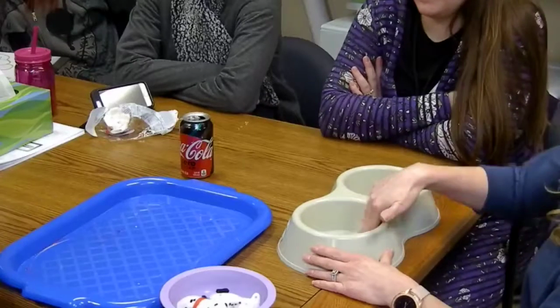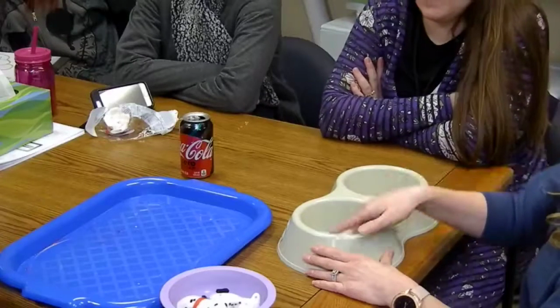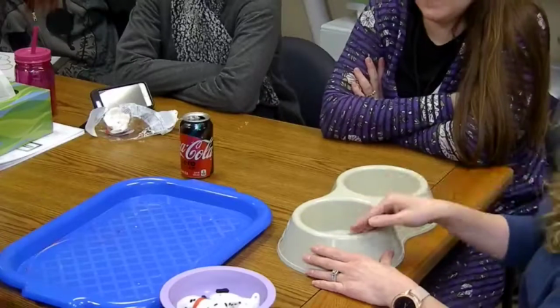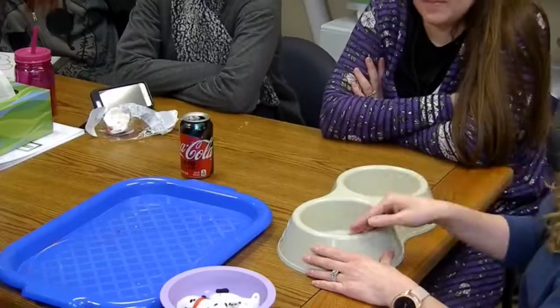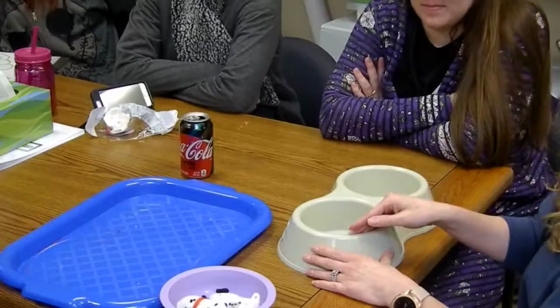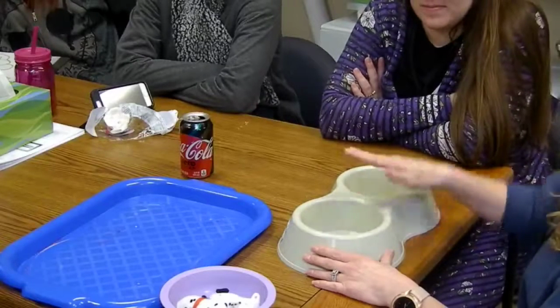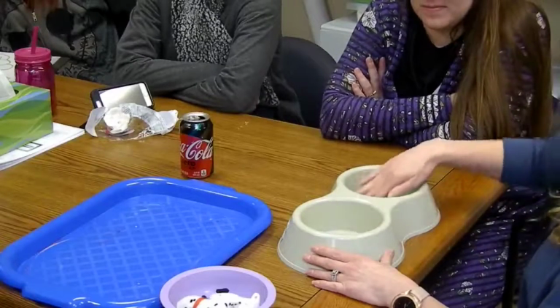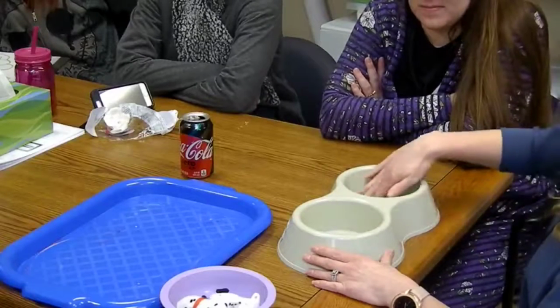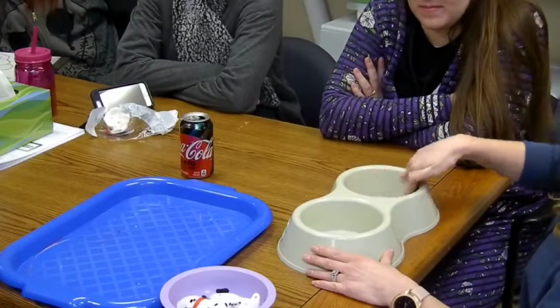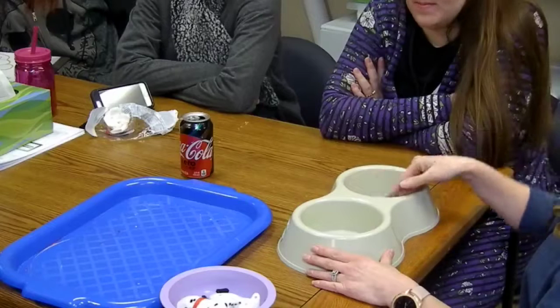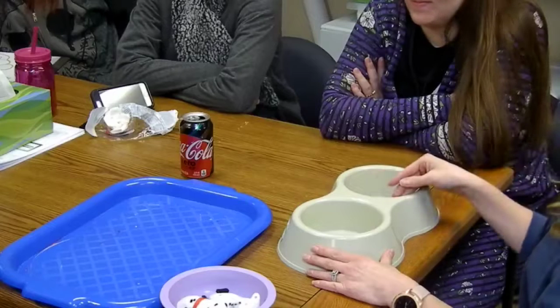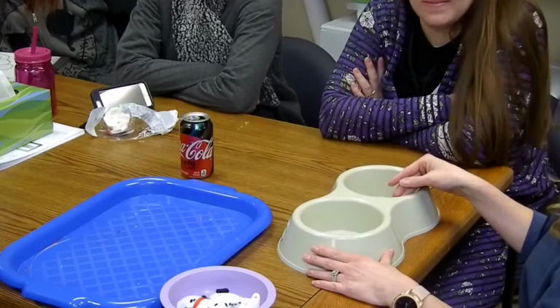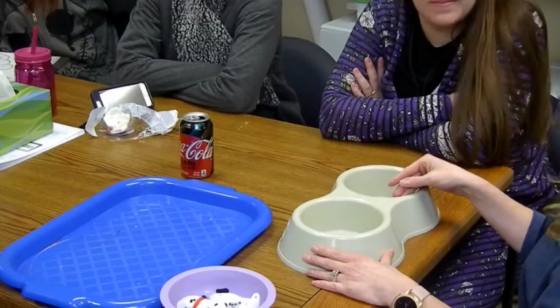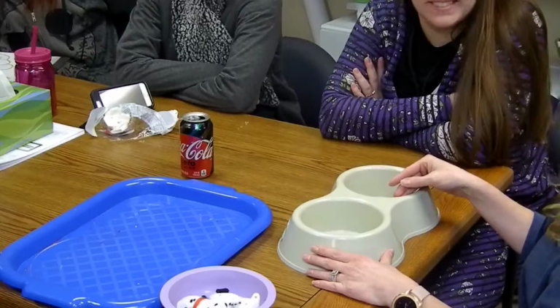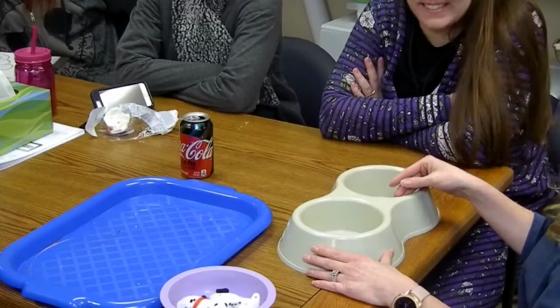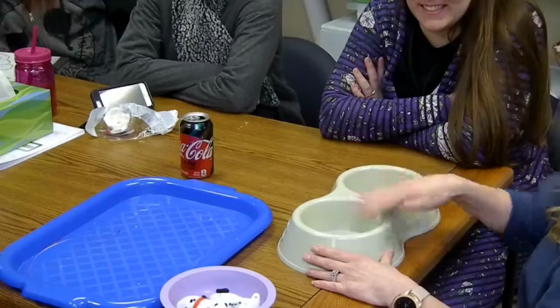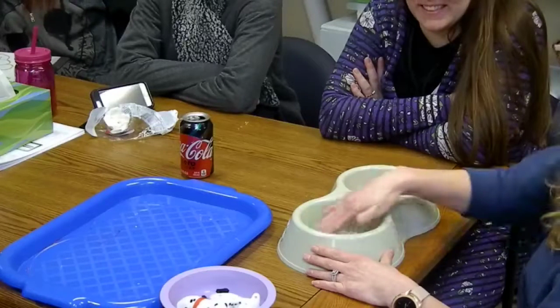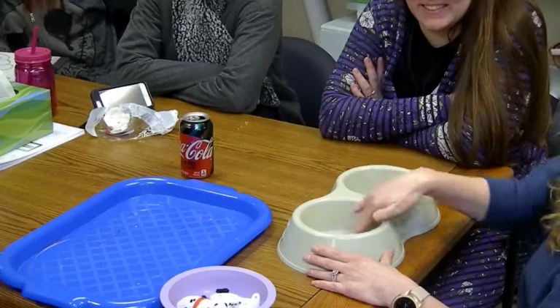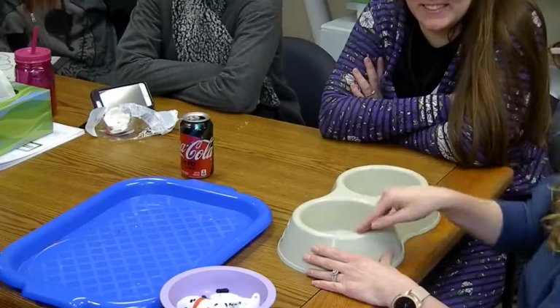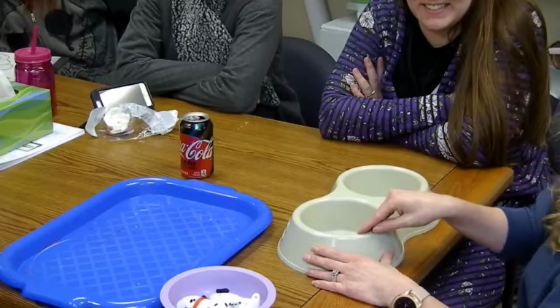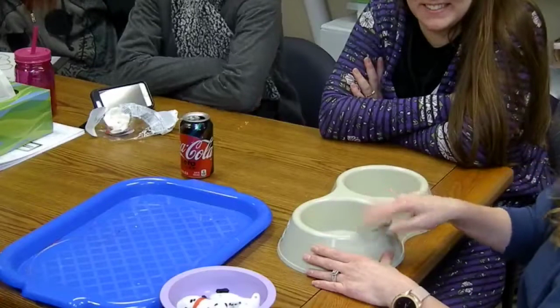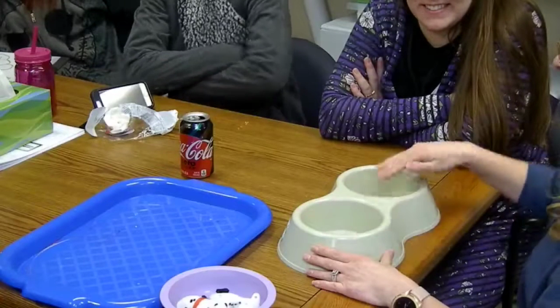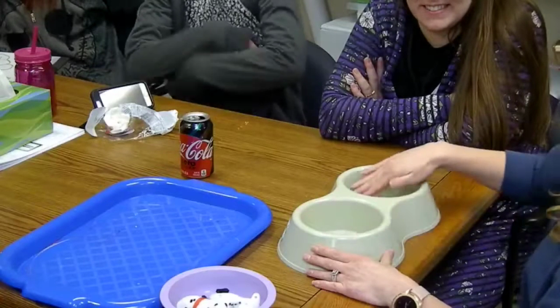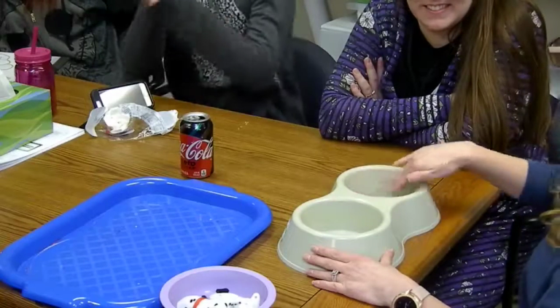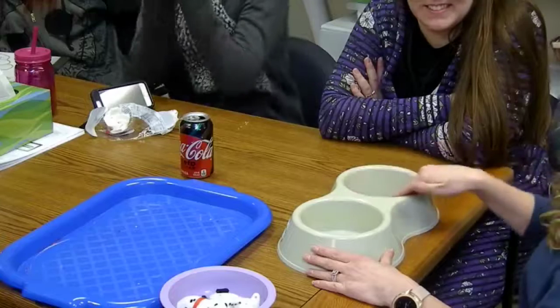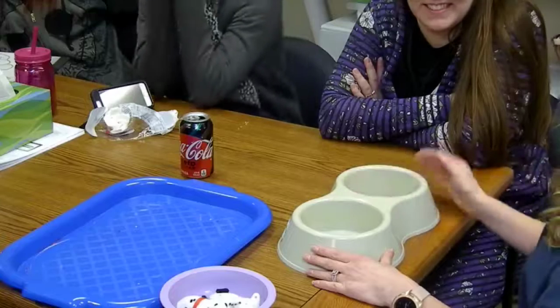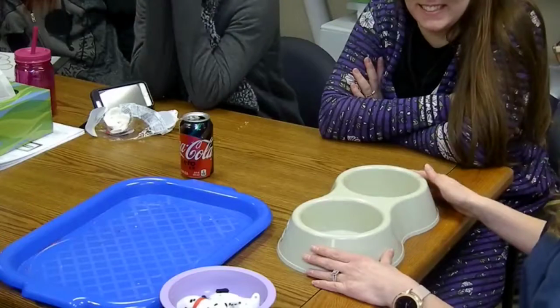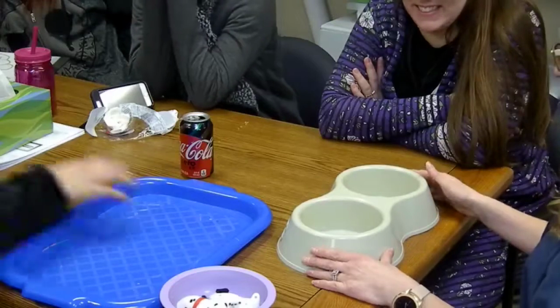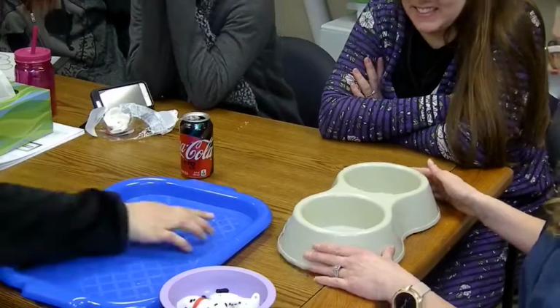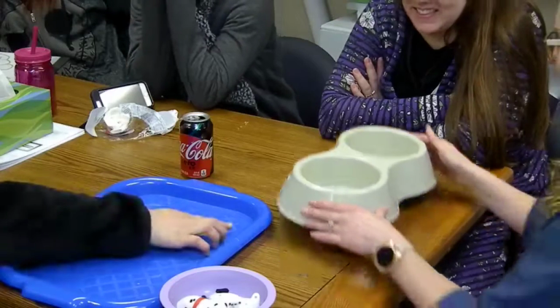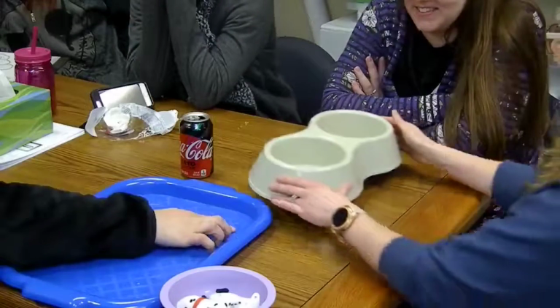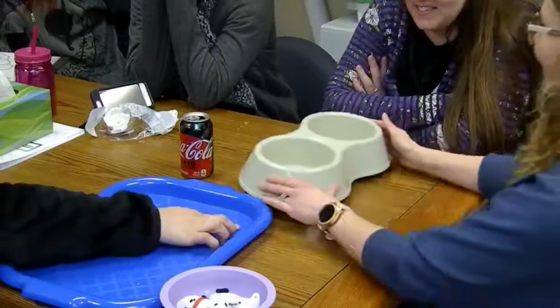One side, two sides. One side, two sides. I was waiting for you to say red side, blue side.